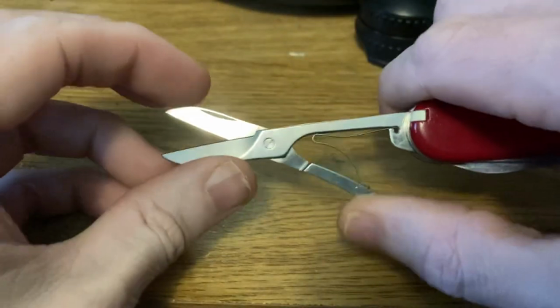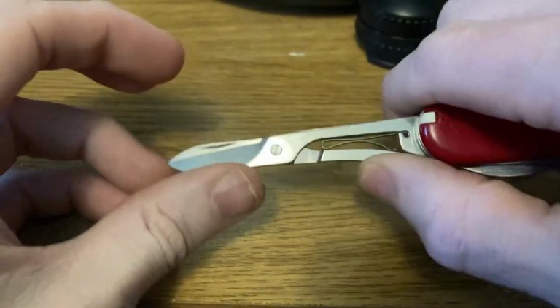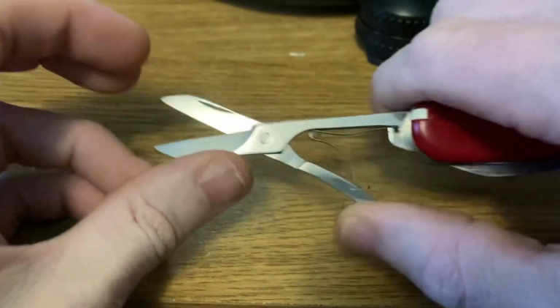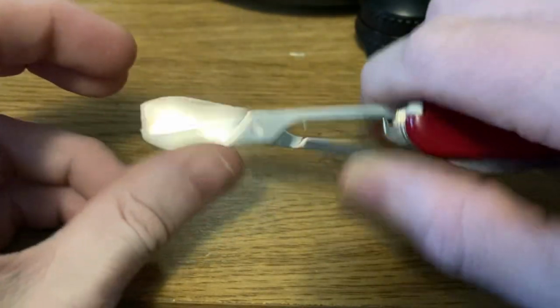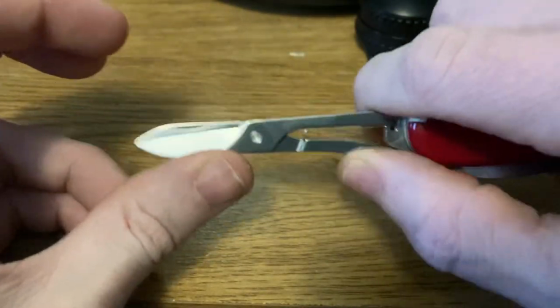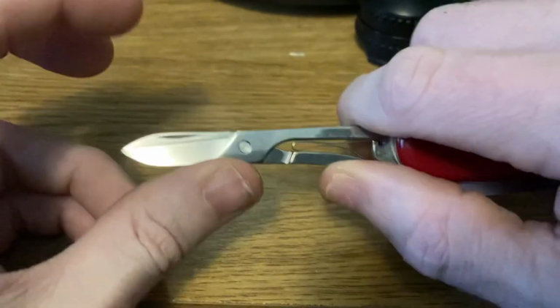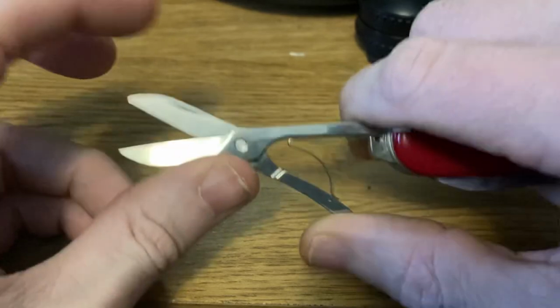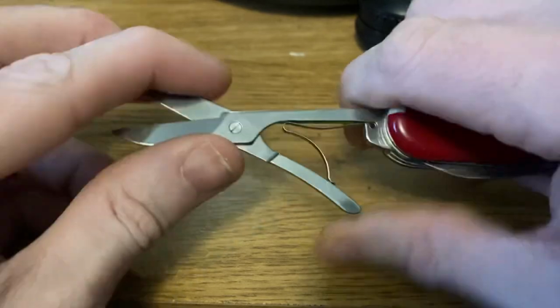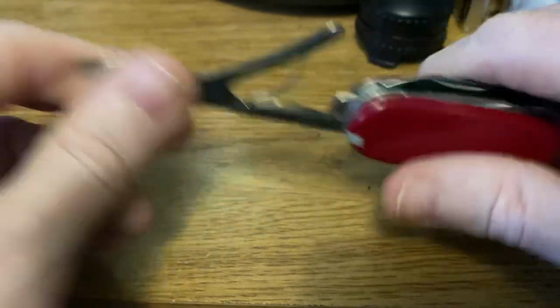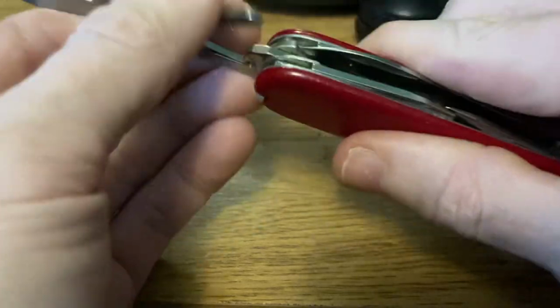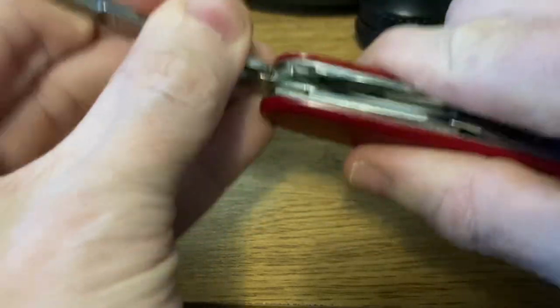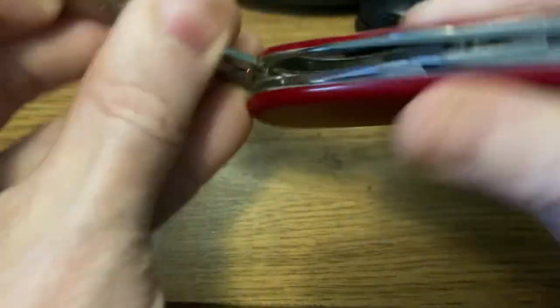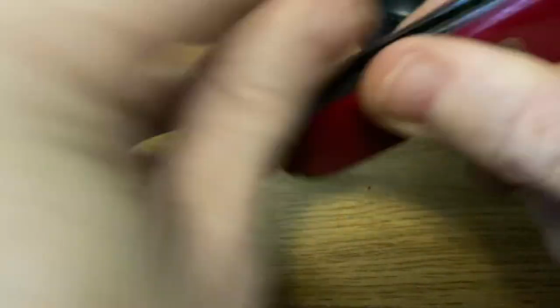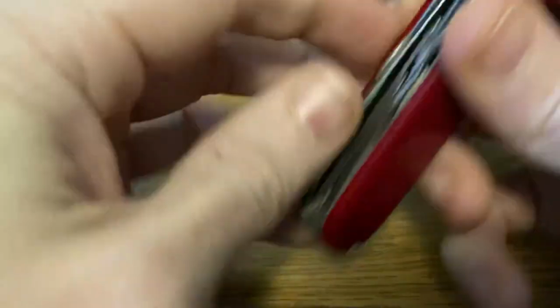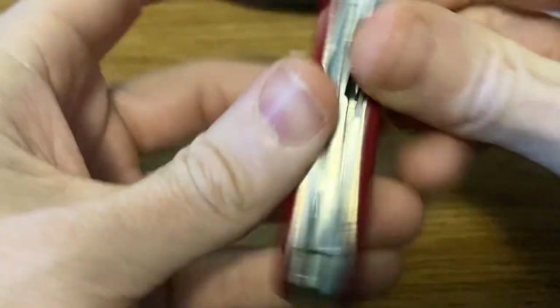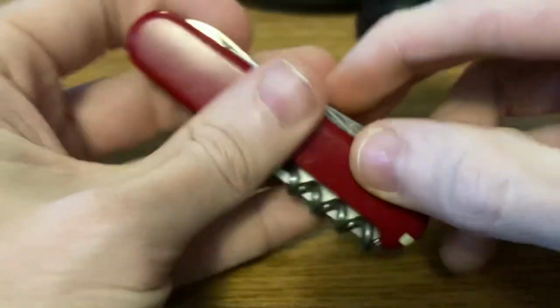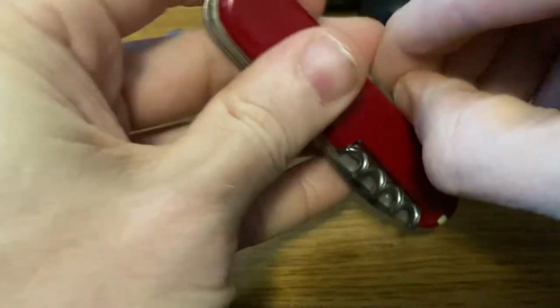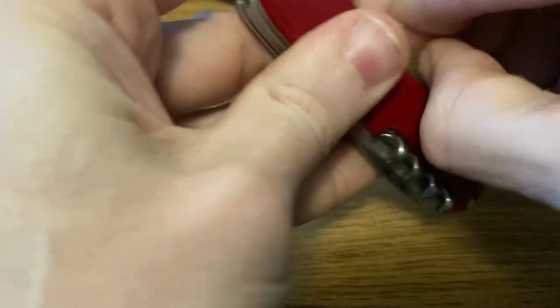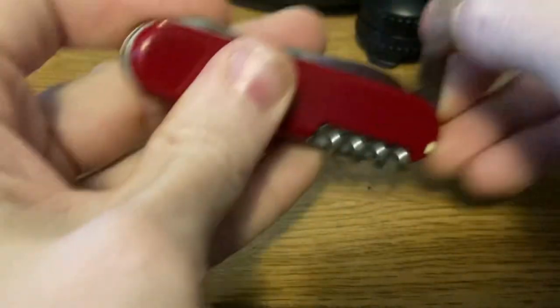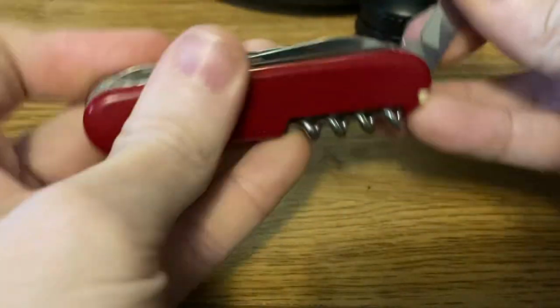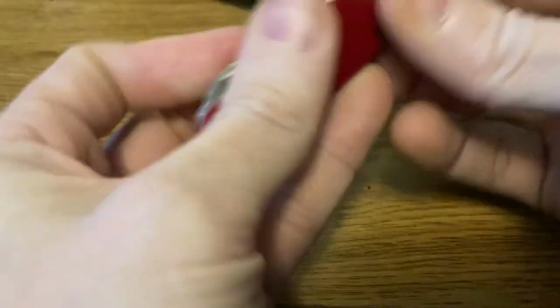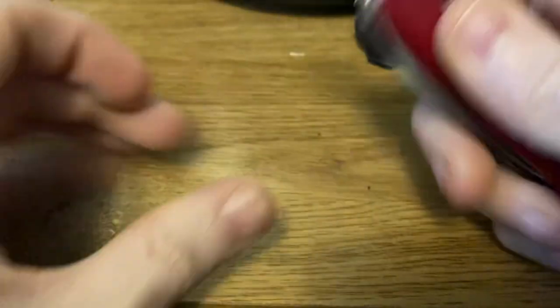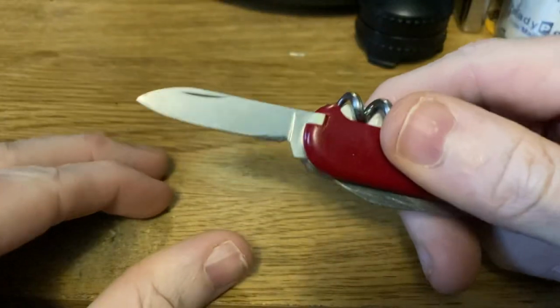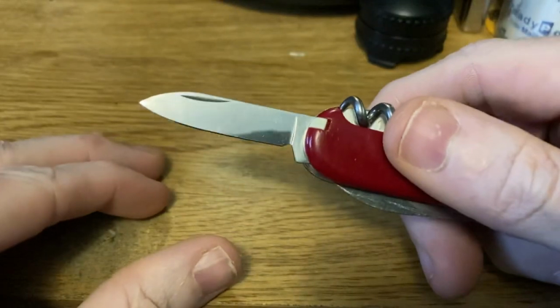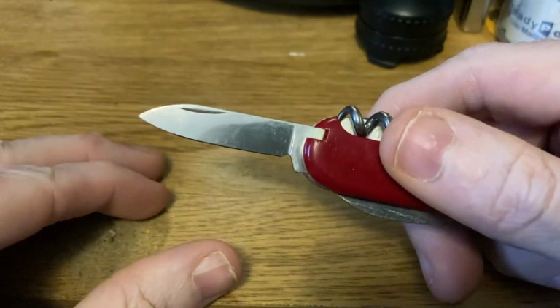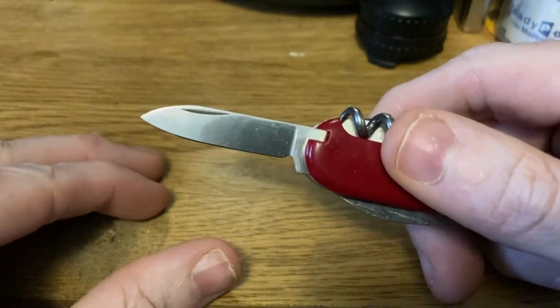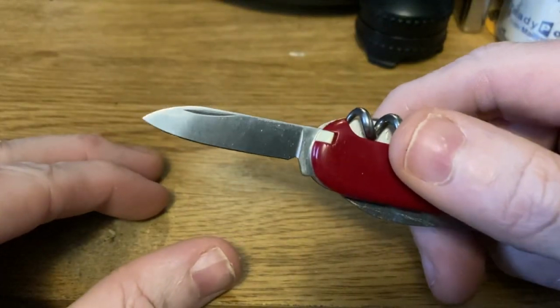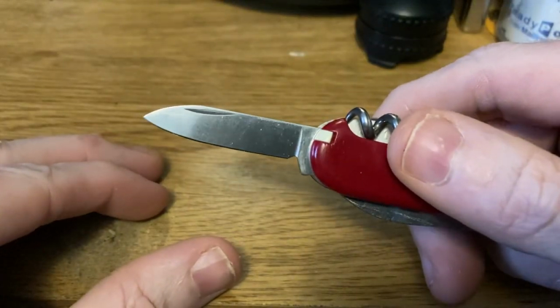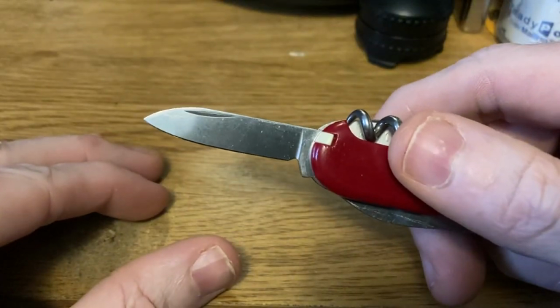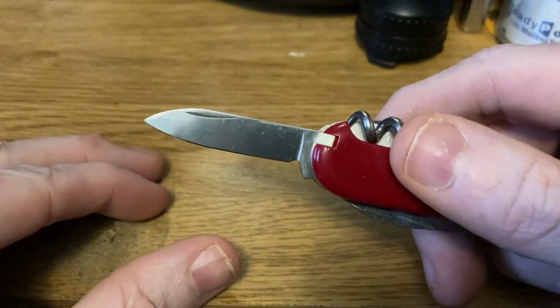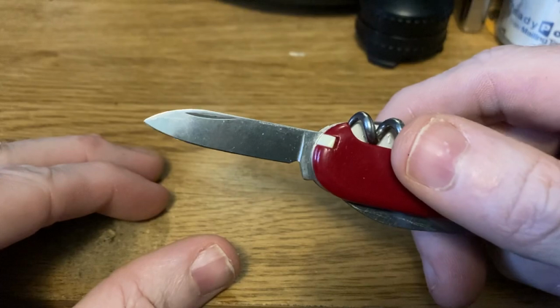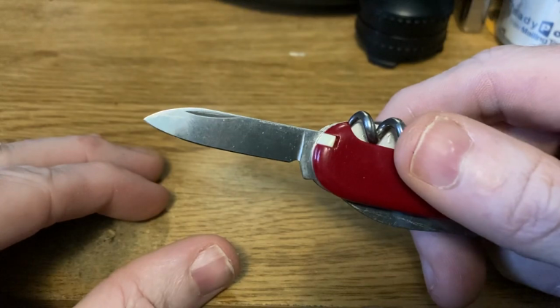The scissors came out pretty easily. It's got a gorgeous pair of scissors — they work flawlessly and look as if they've barely ever been used. And then everybody's favorite: a pen blade. Yep, it's a pen blade.